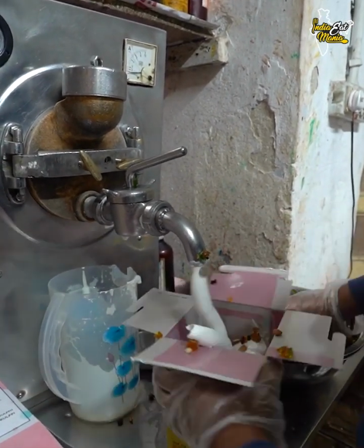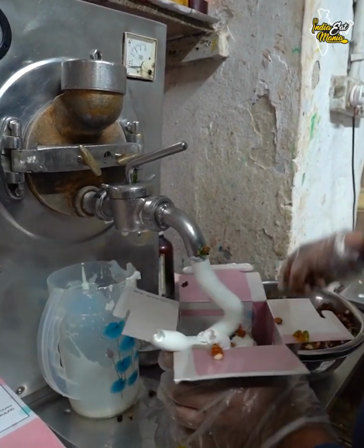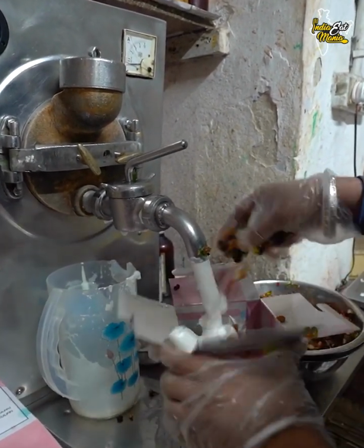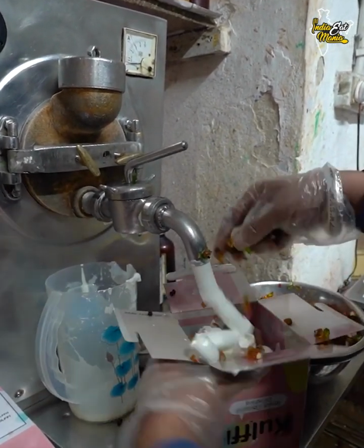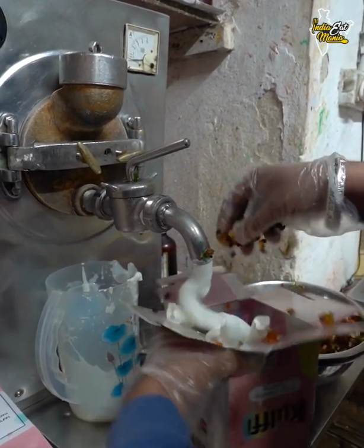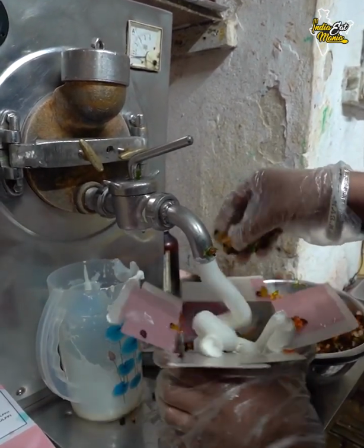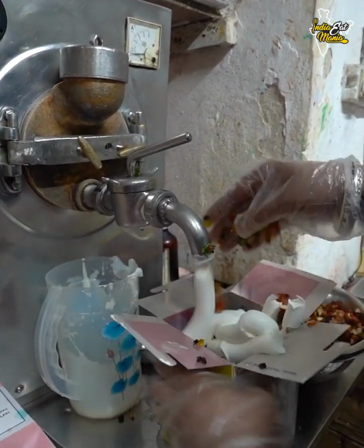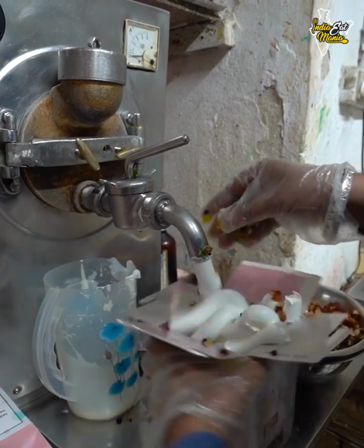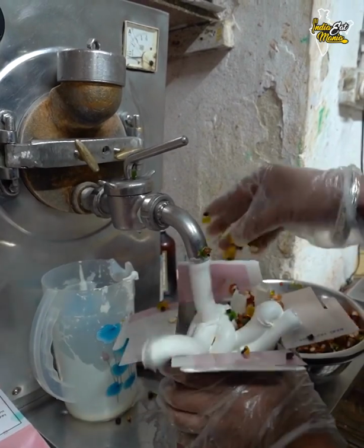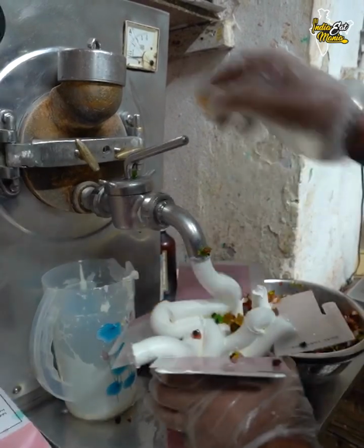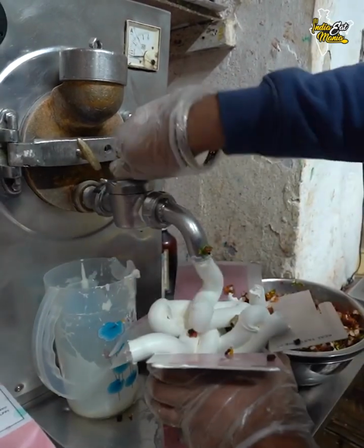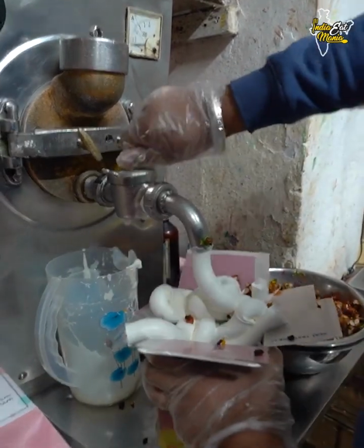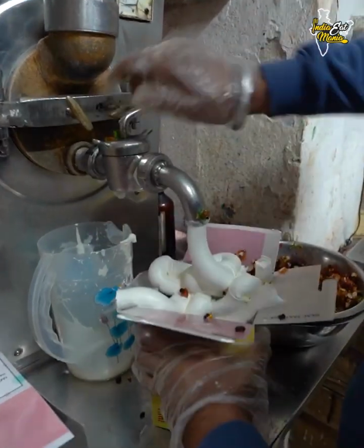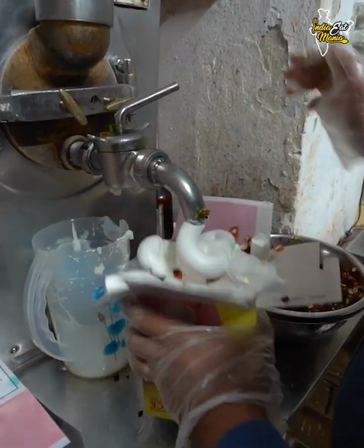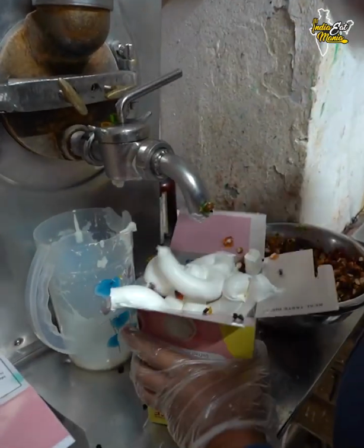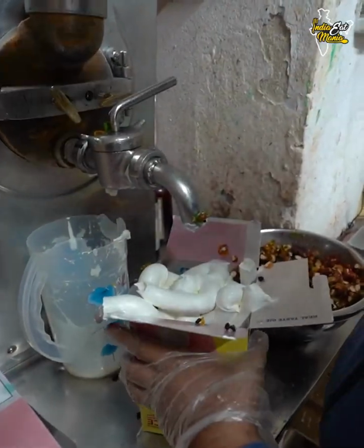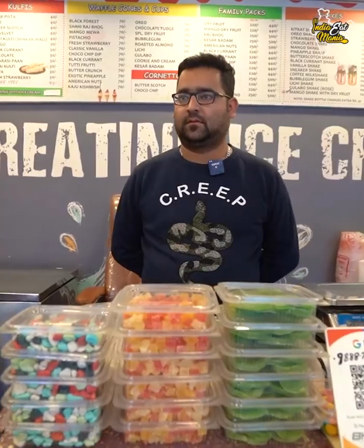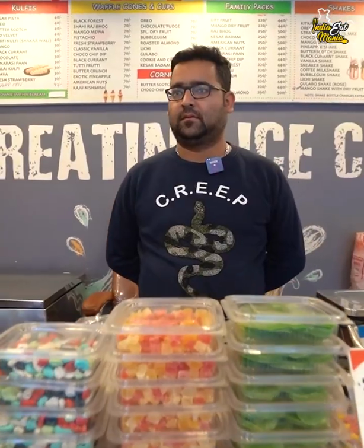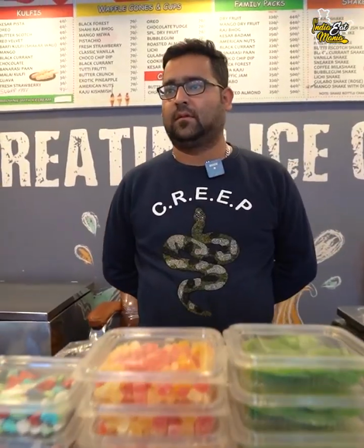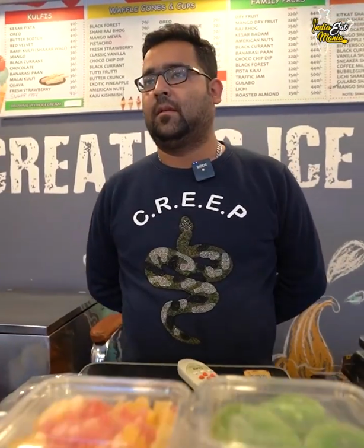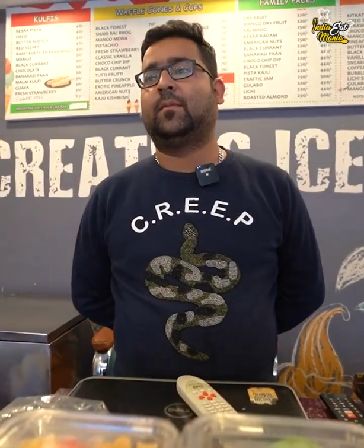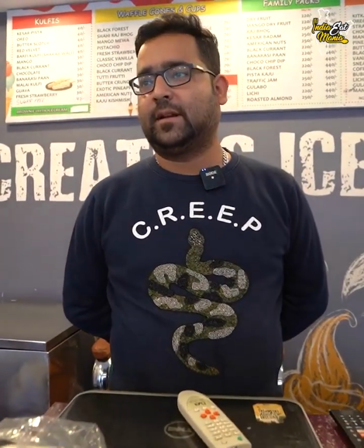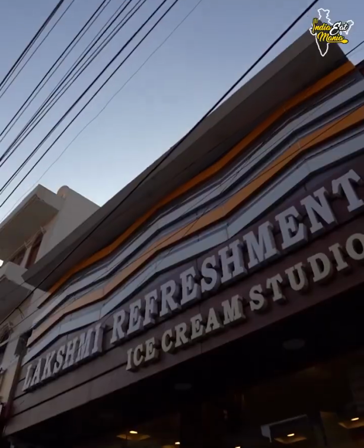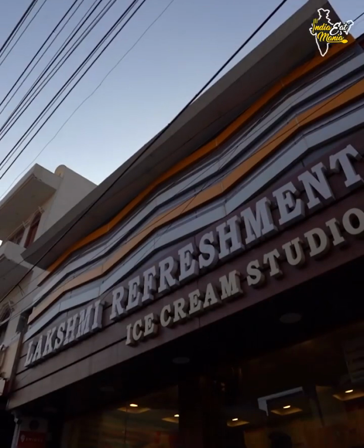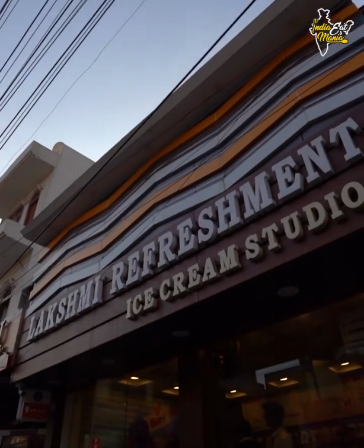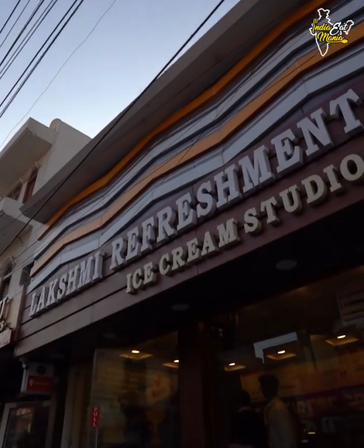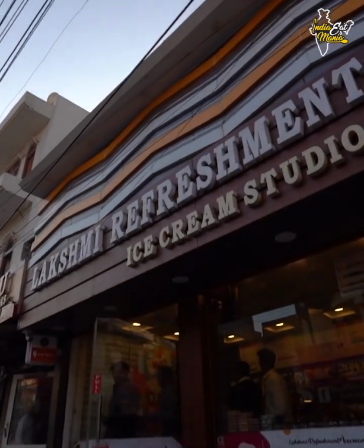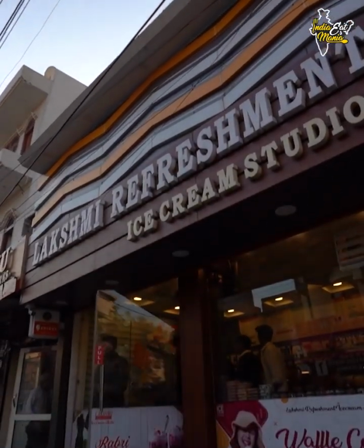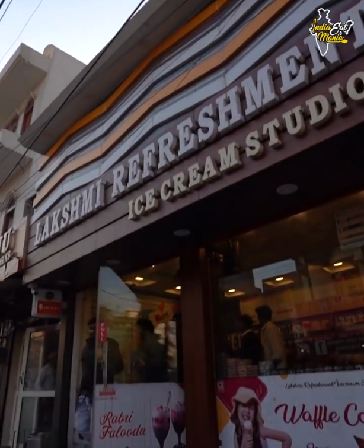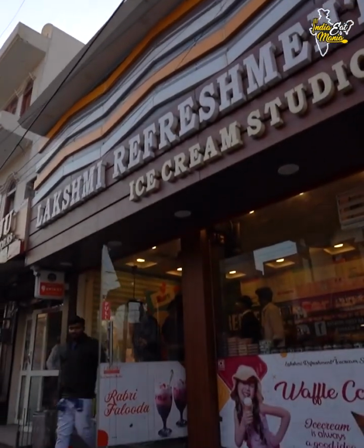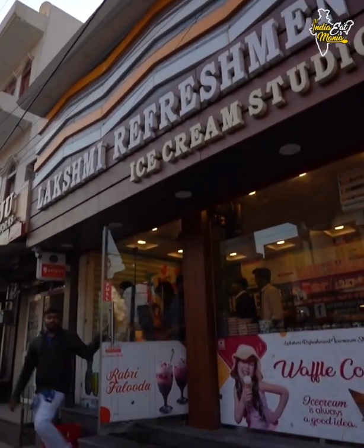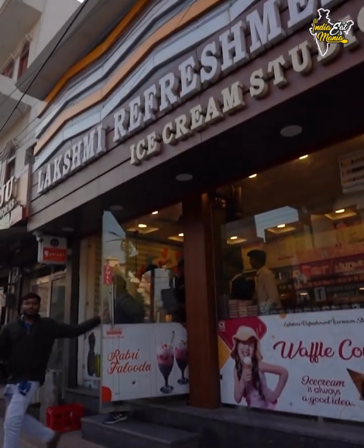One batch is out in 10 minutes. My name is Rudra, and our shop's name is Lakshmi Refreshment. We've been working here for 22 years.